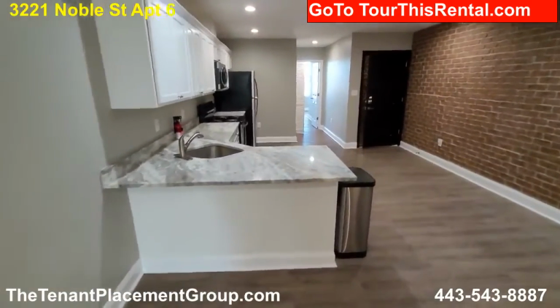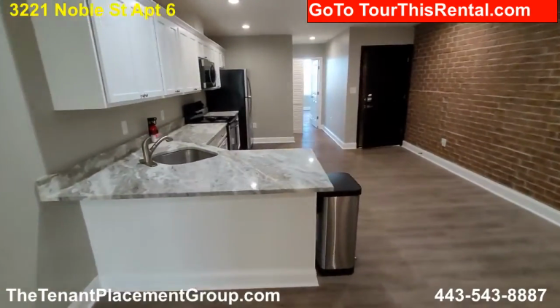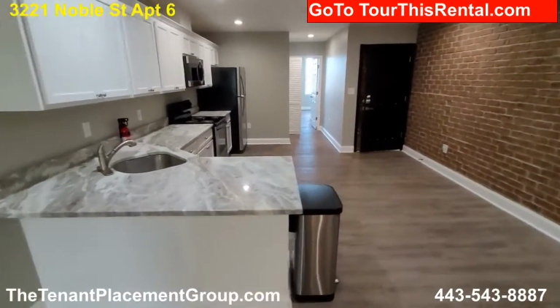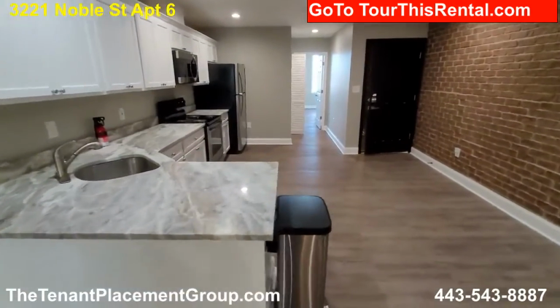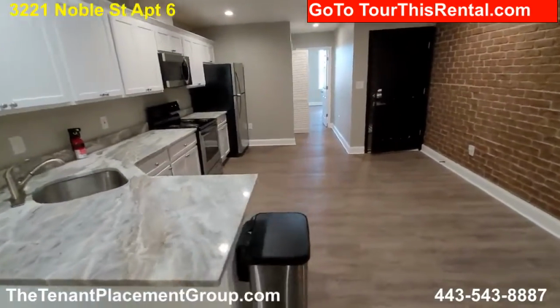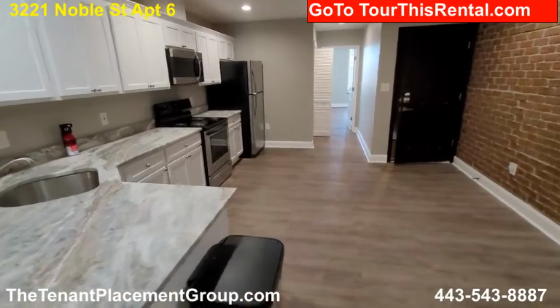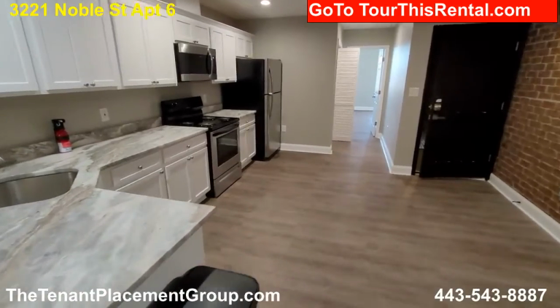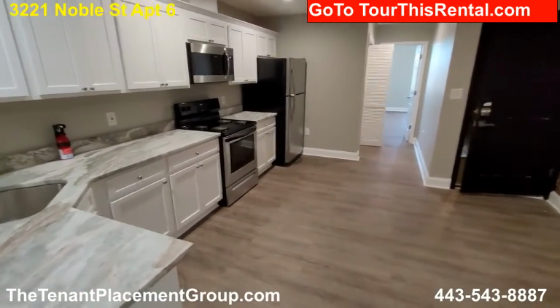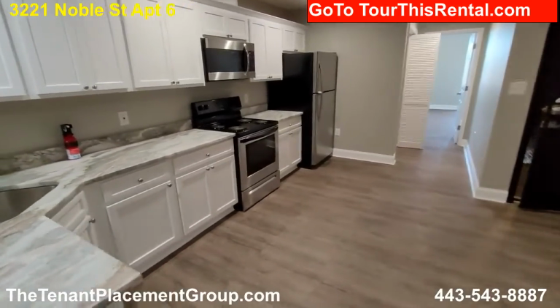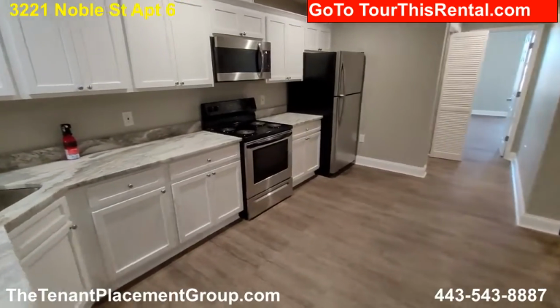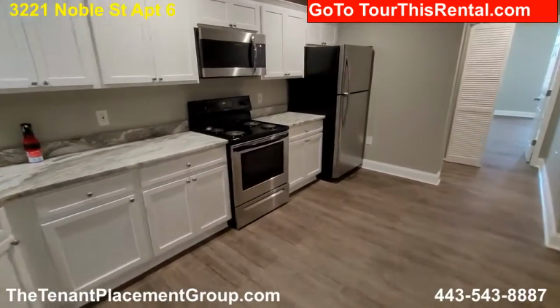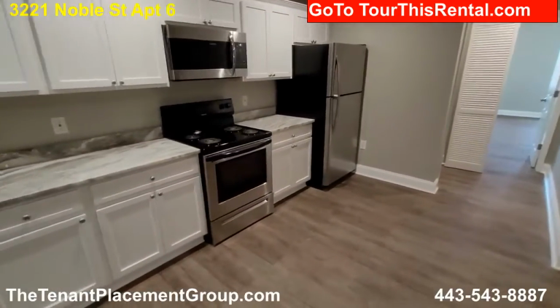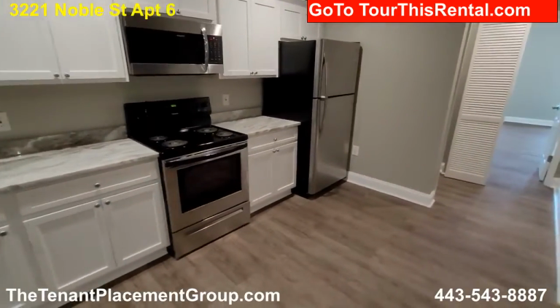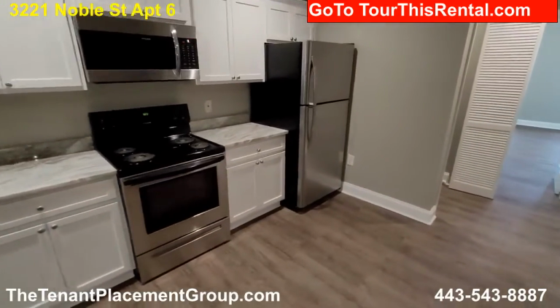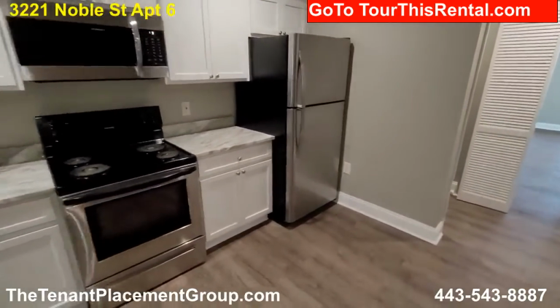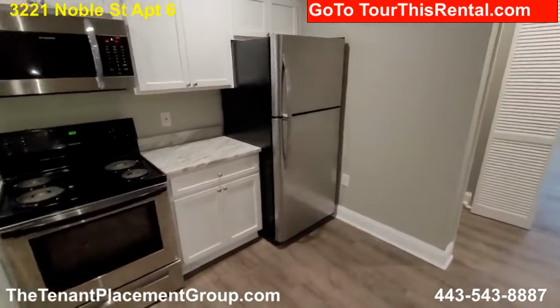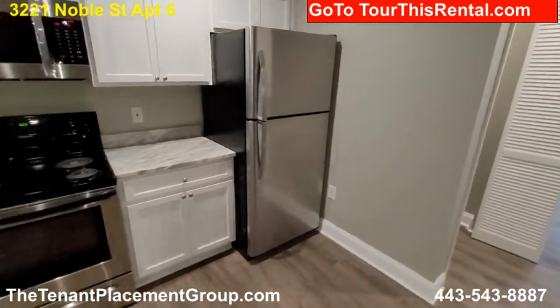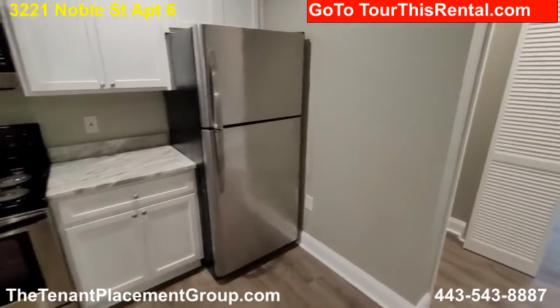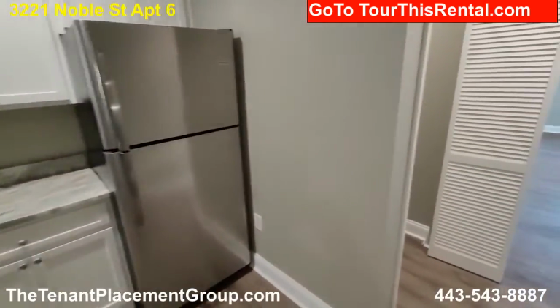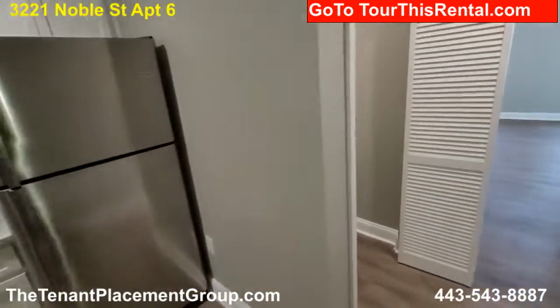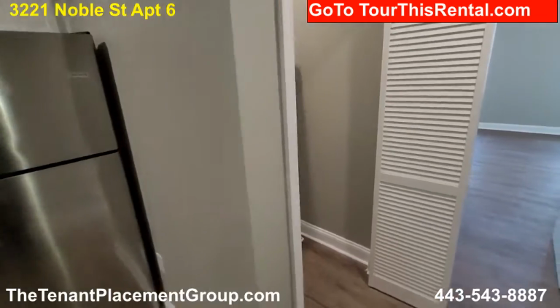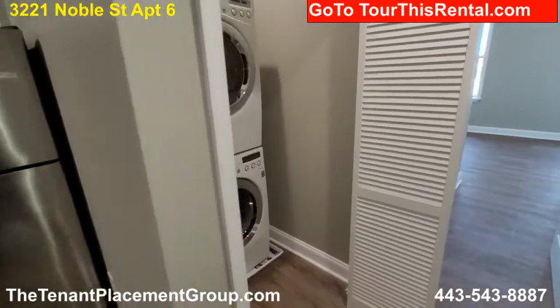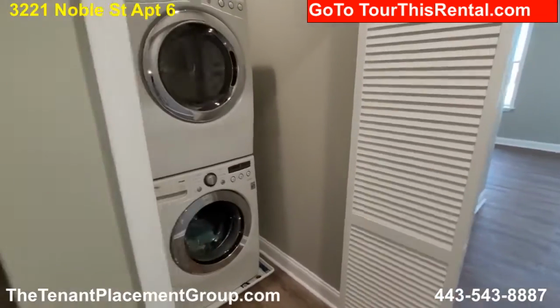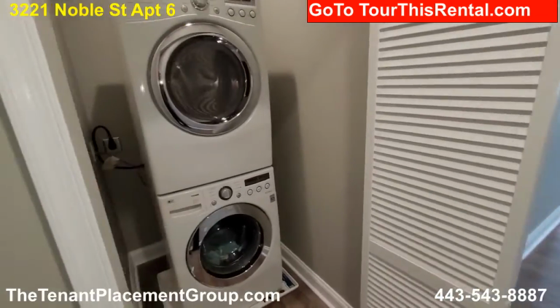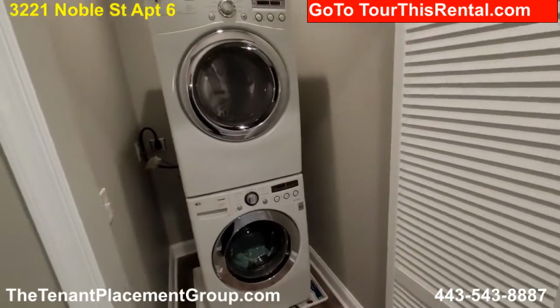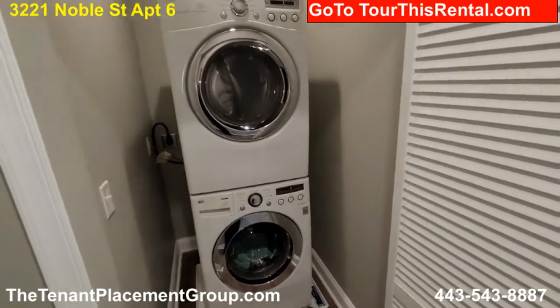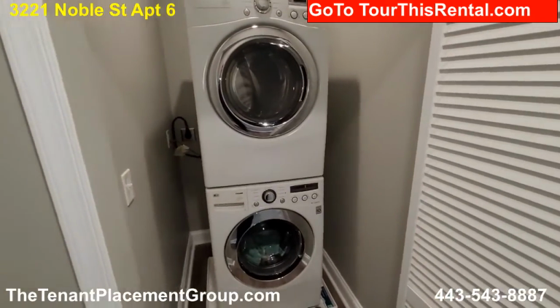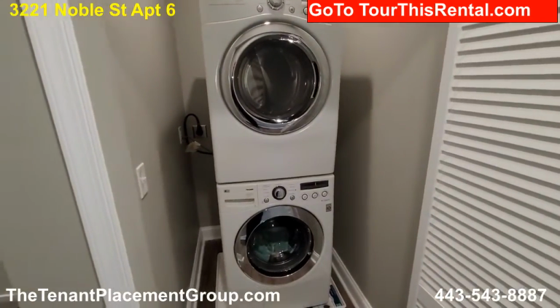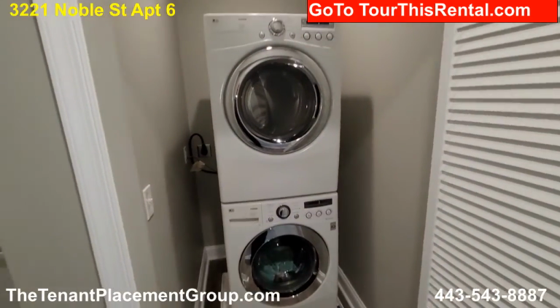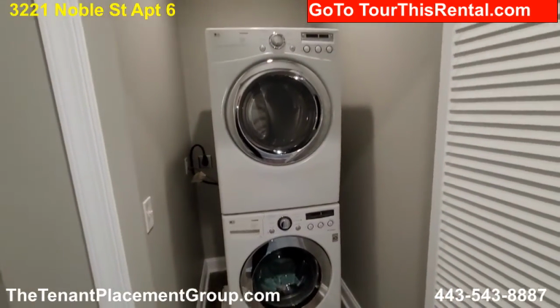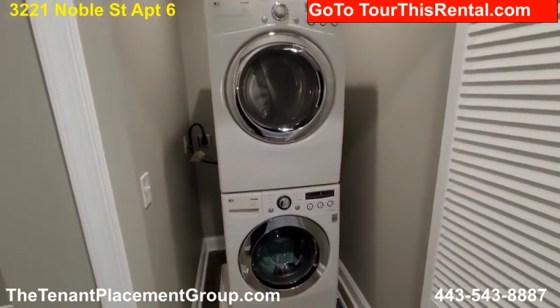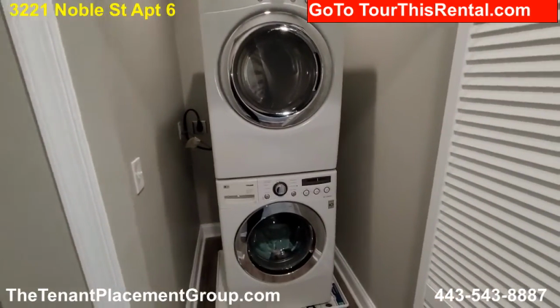Gorgeous kitchen. Nice — everything just finished up. By the way, we have a washer and dryer, full size.